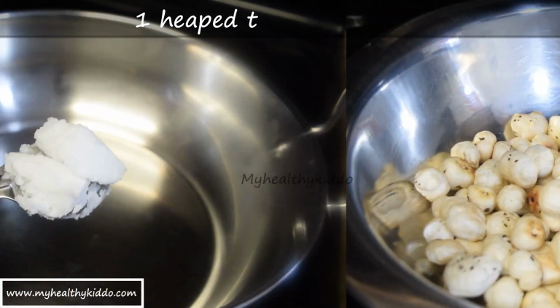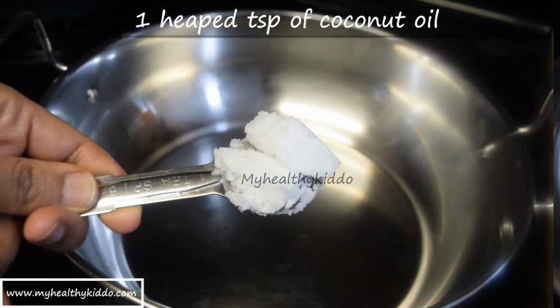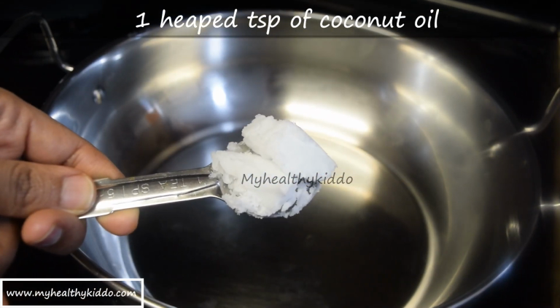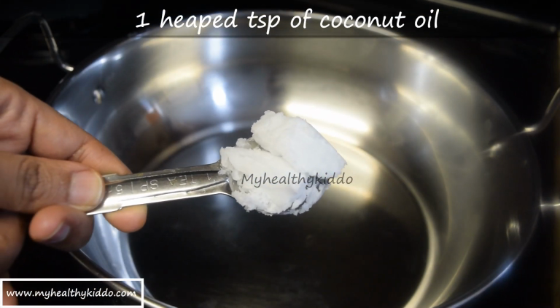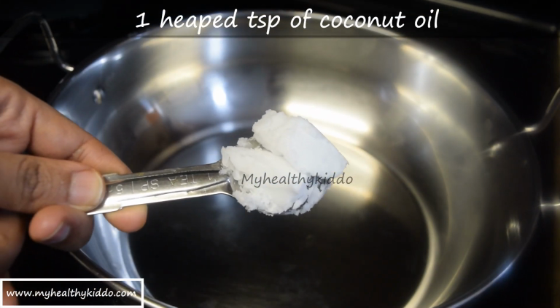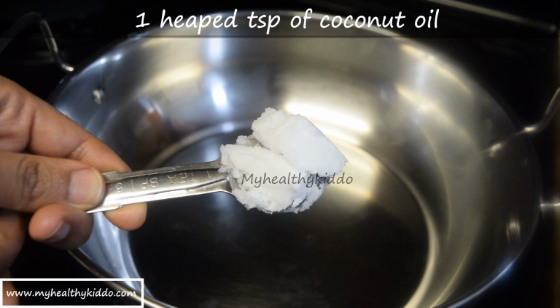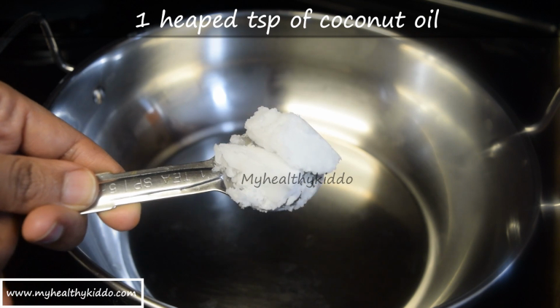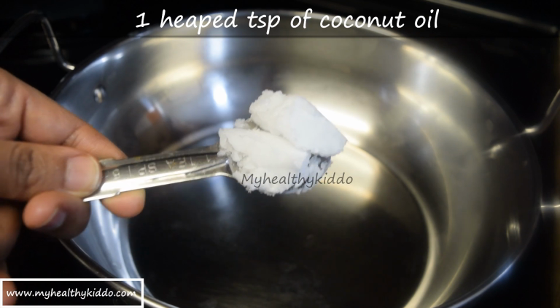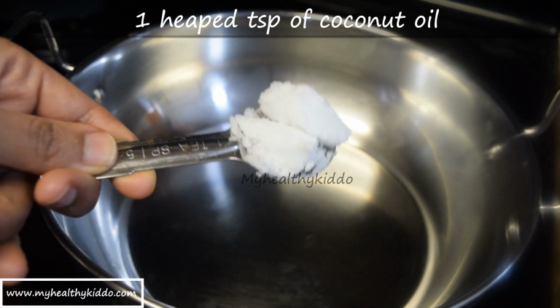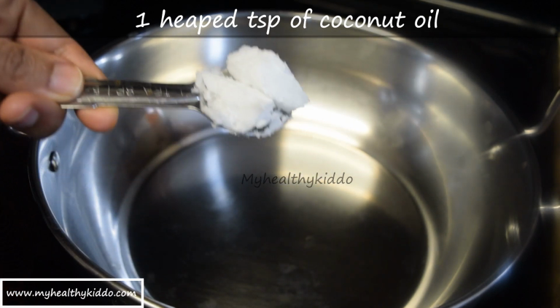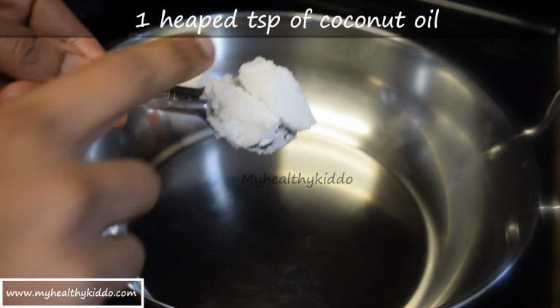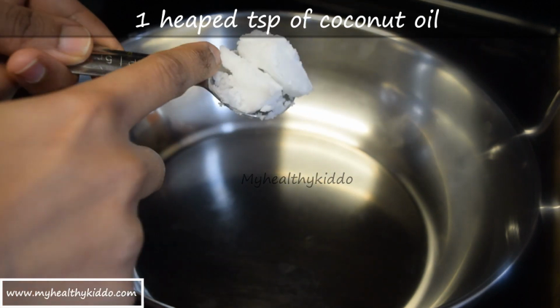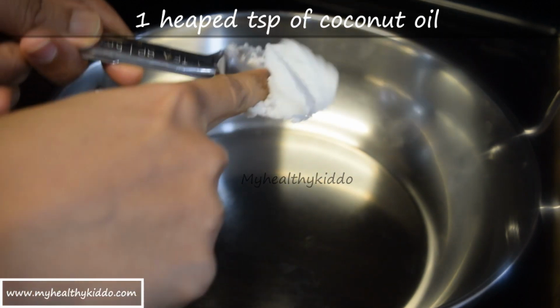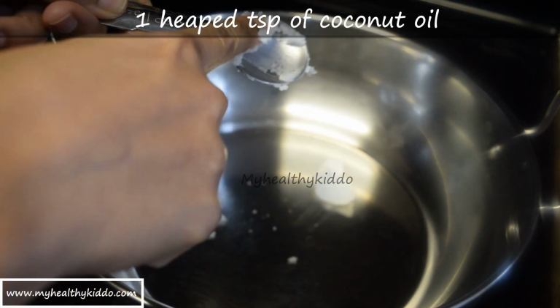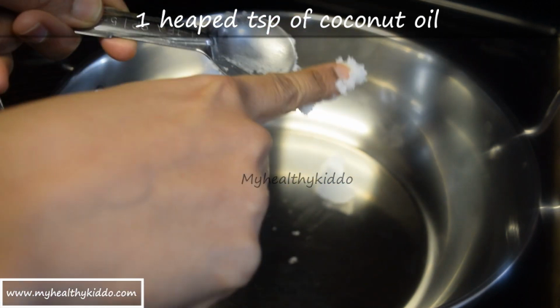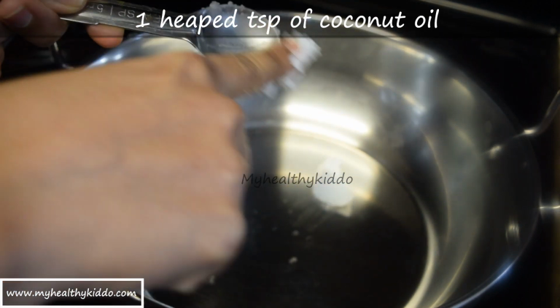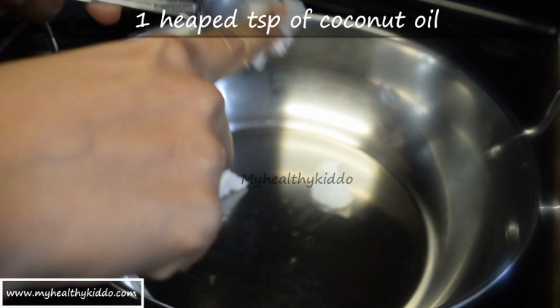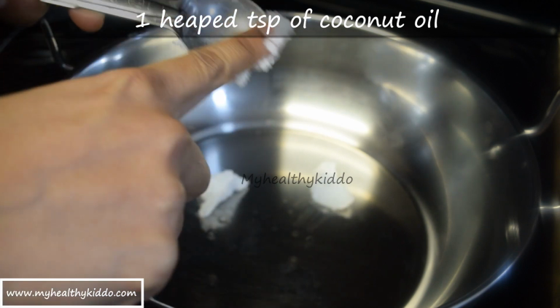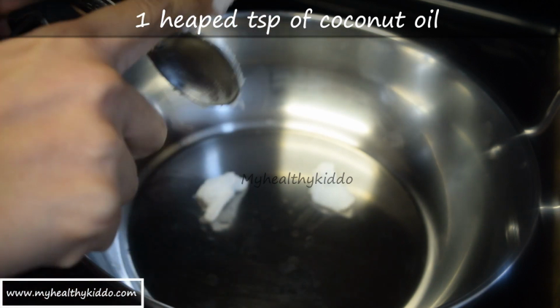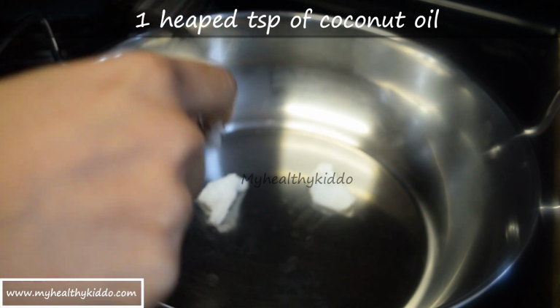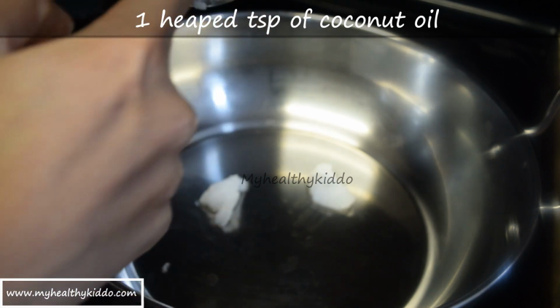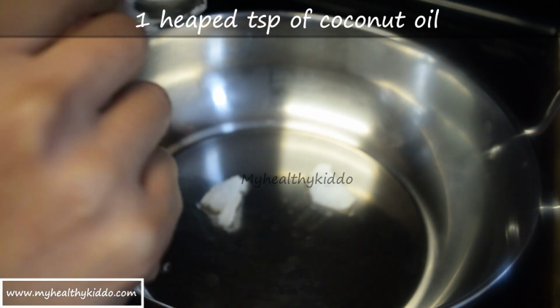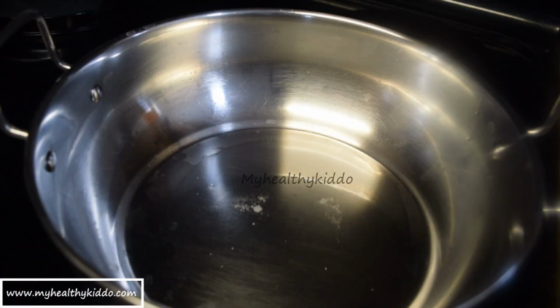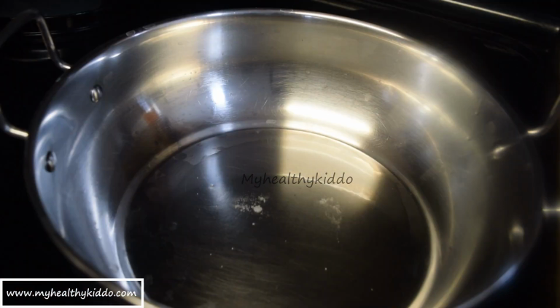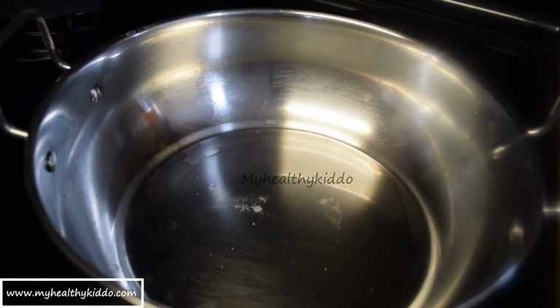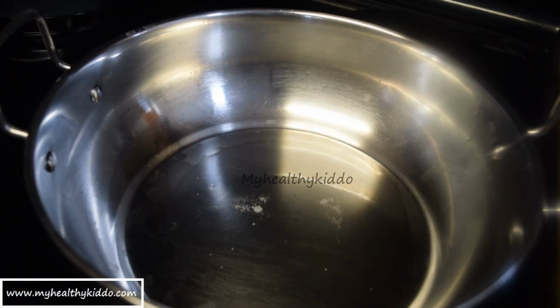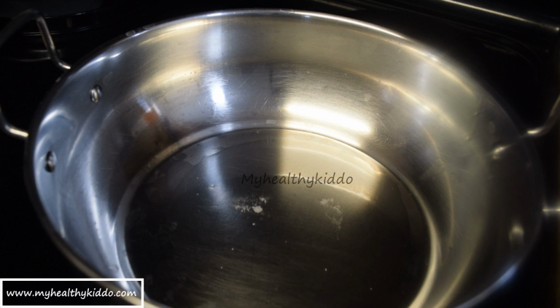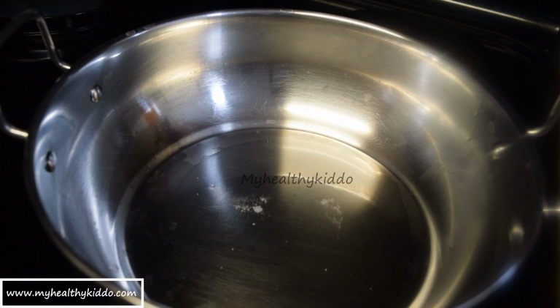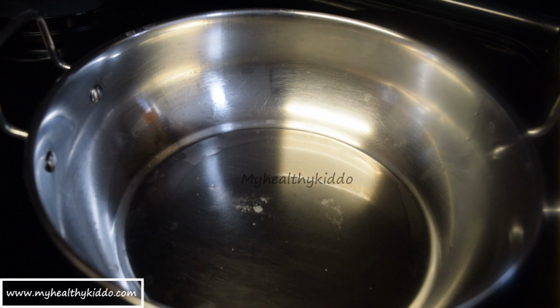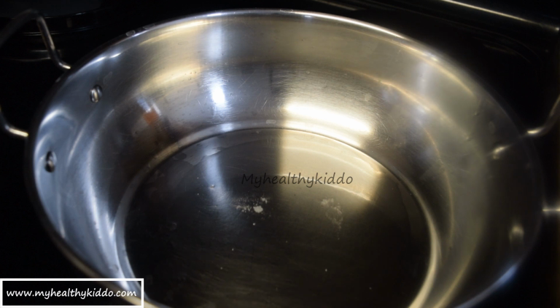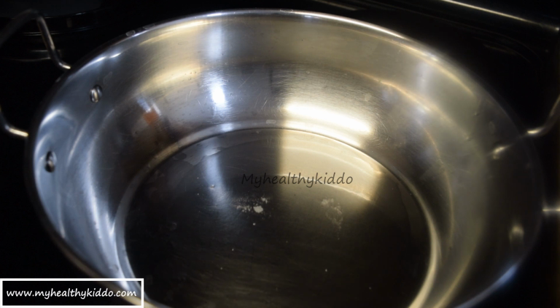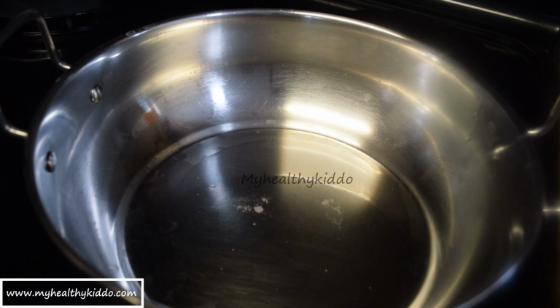Add a heaped teaspoon of coconut oil to a dry pan. Coconut oil can be replaced with ghee or butter, whichever you prefer. Let the stove be on sim throughout the process to avoid burning the spices.